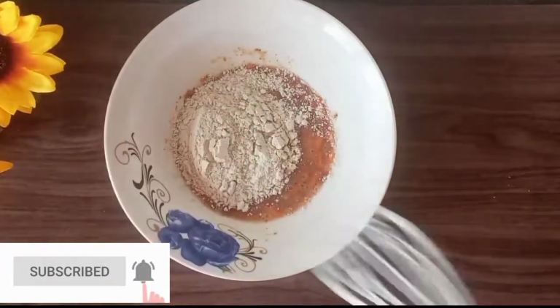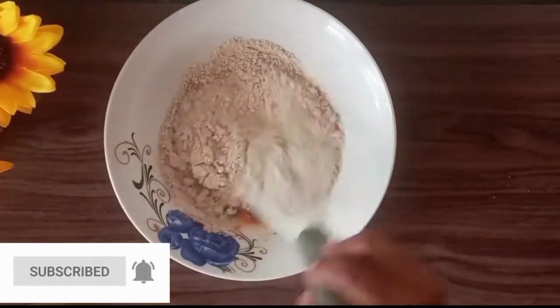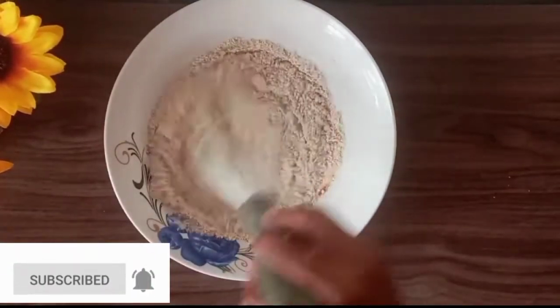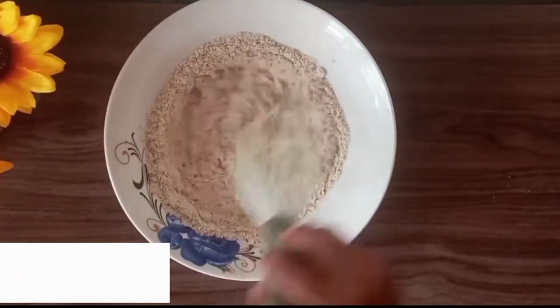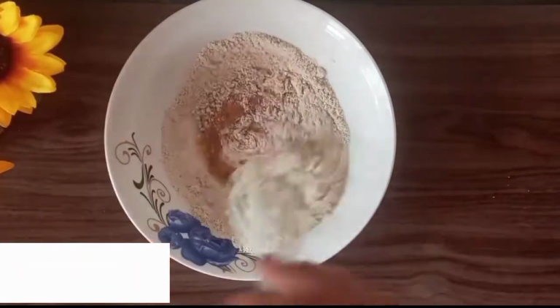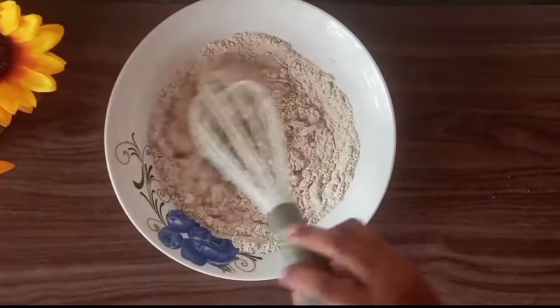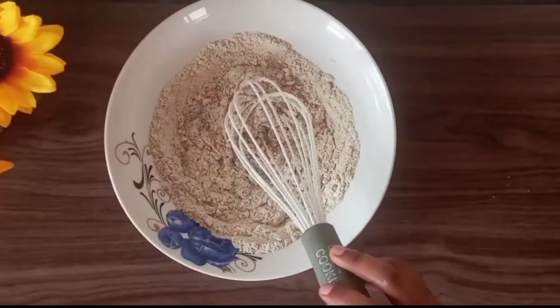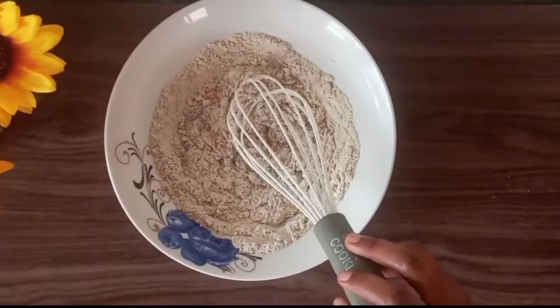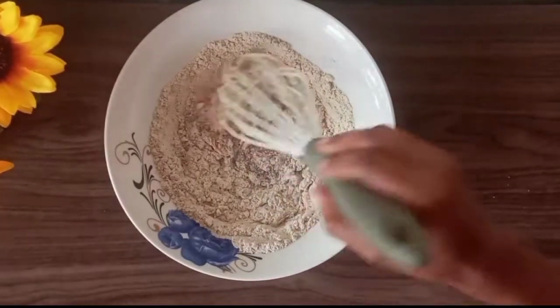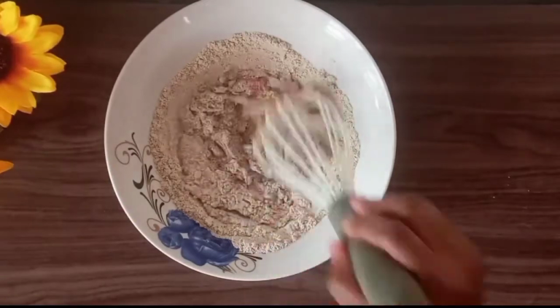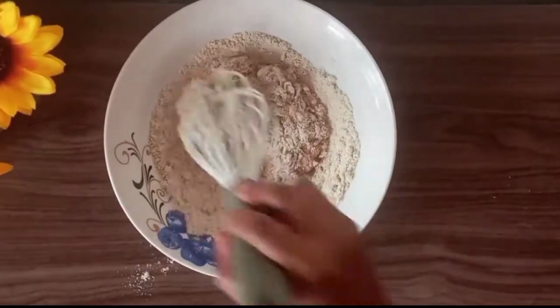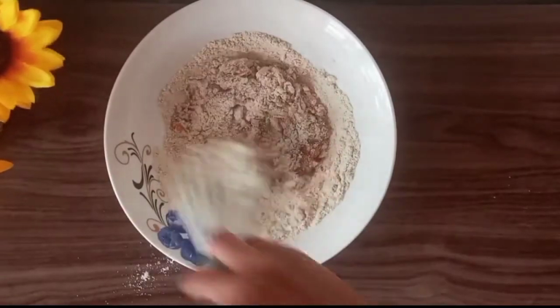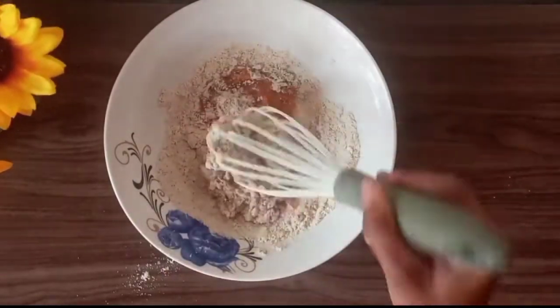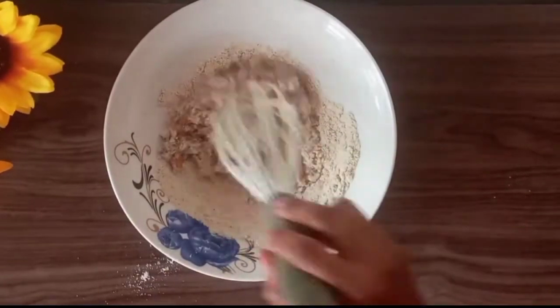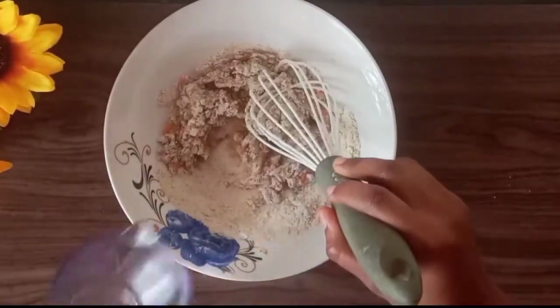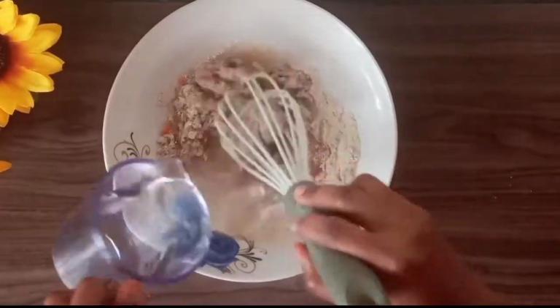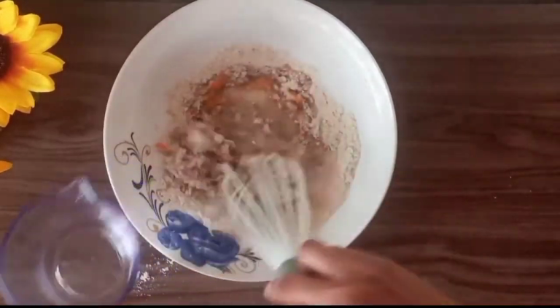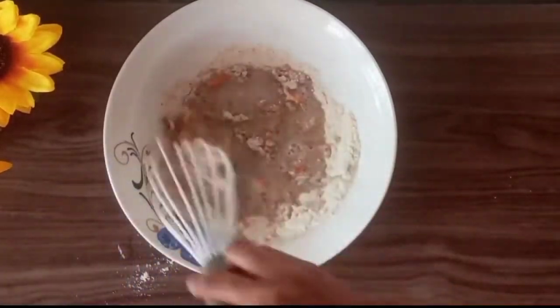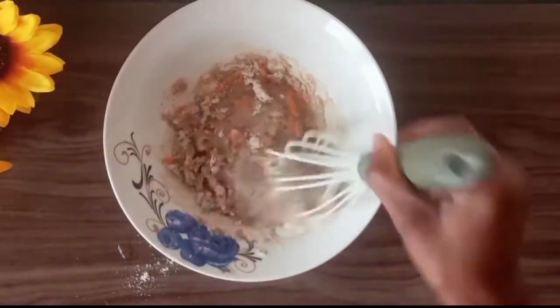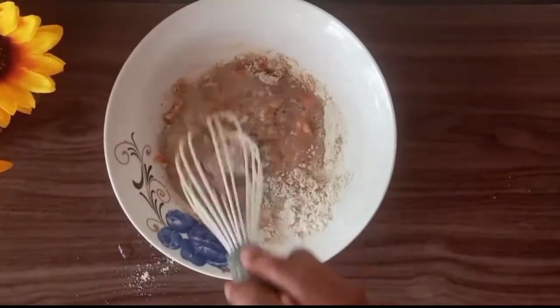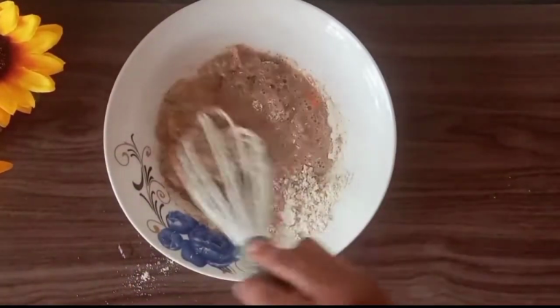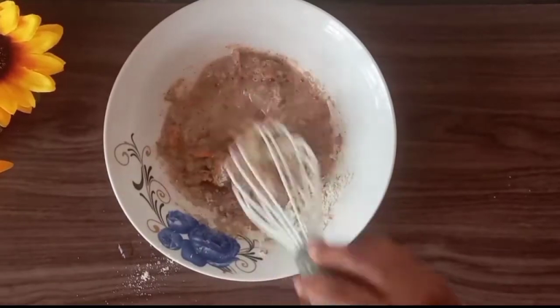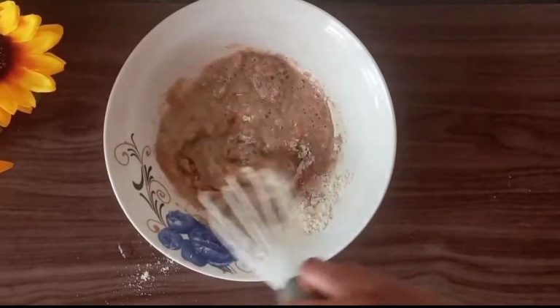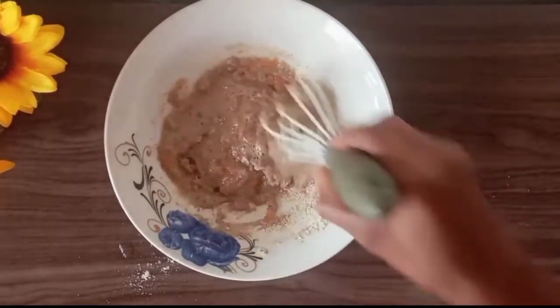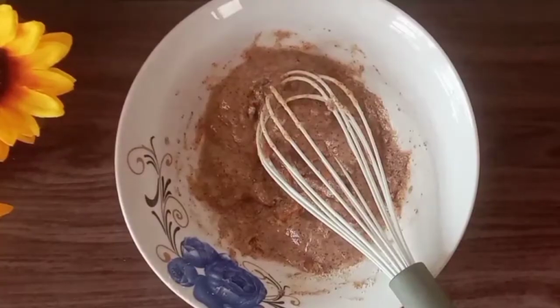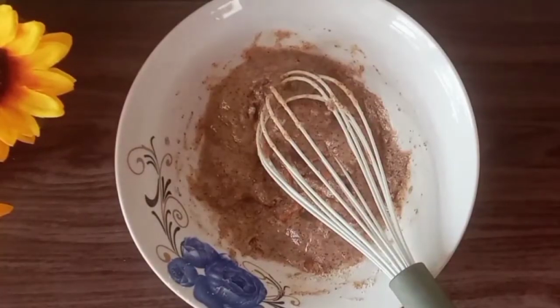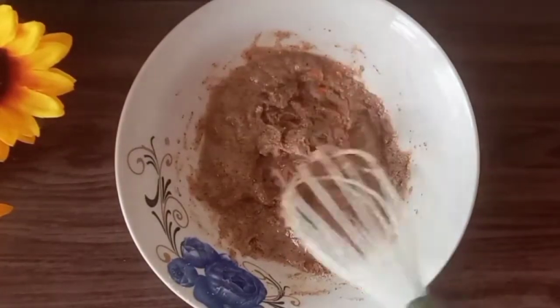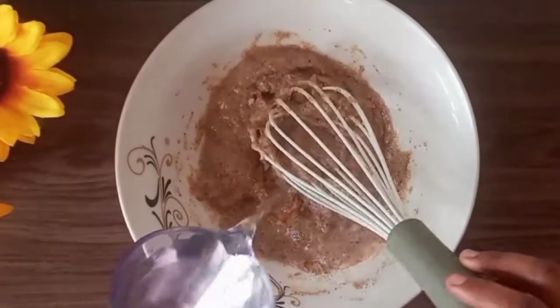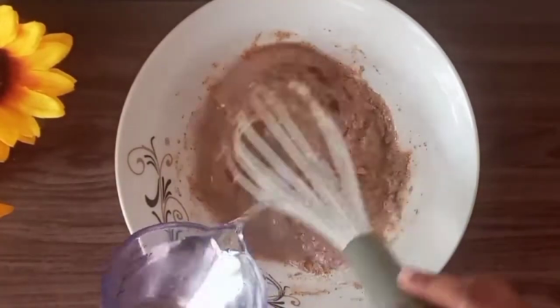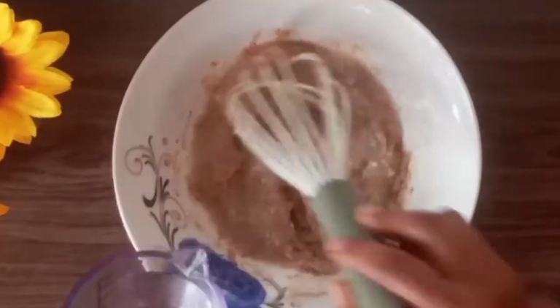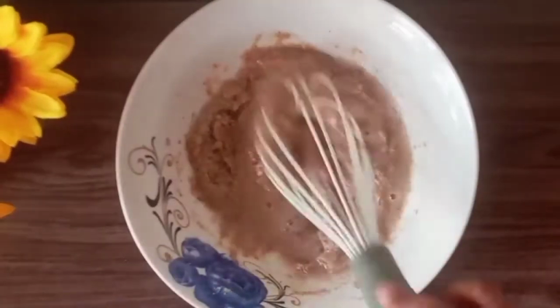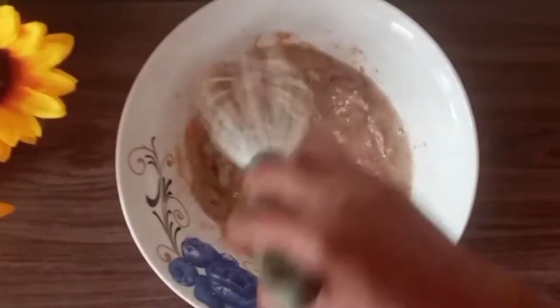Now I'll go ahead and add my mixed legume powder, and using the whisk I'll continue to mix everything together. Then I'll add water in bits — we're aiming at a consistency that is not too runny but not too thick either.